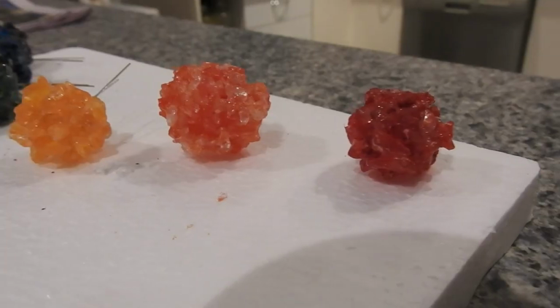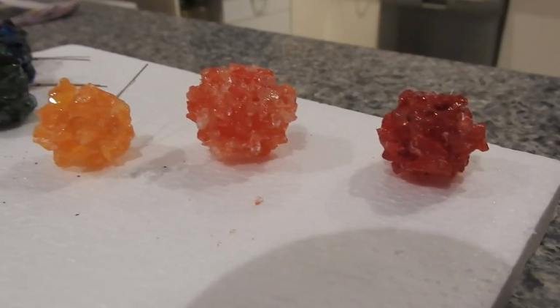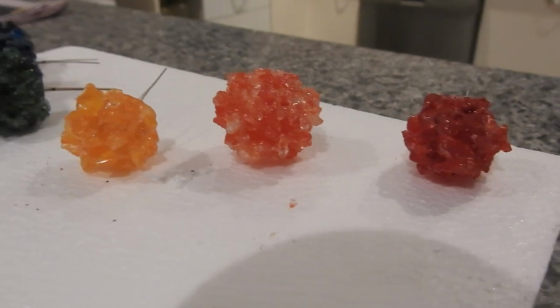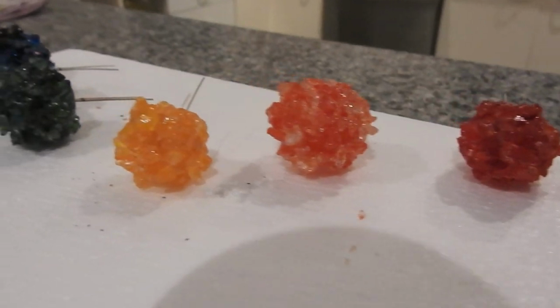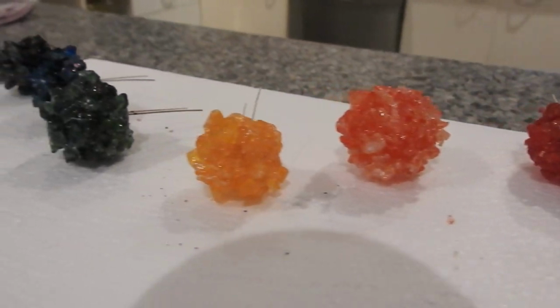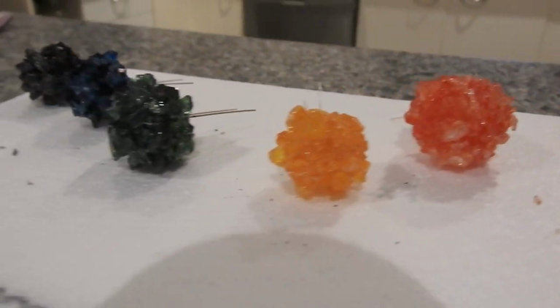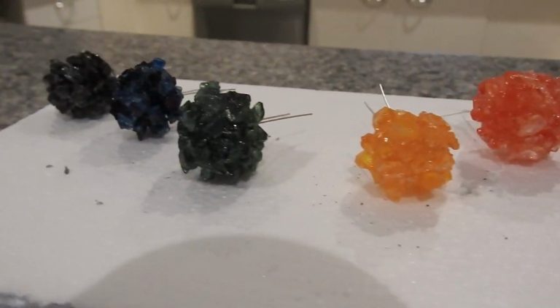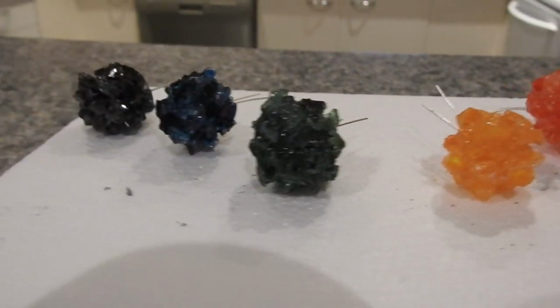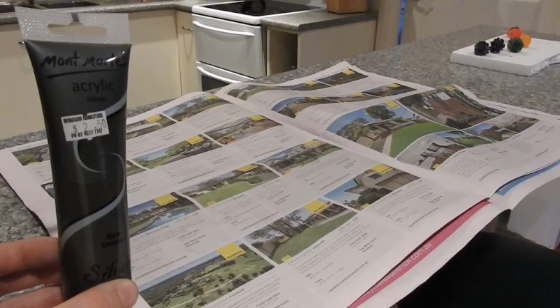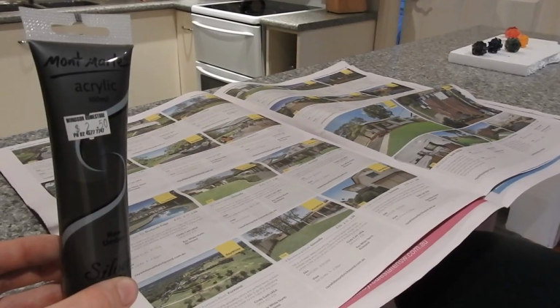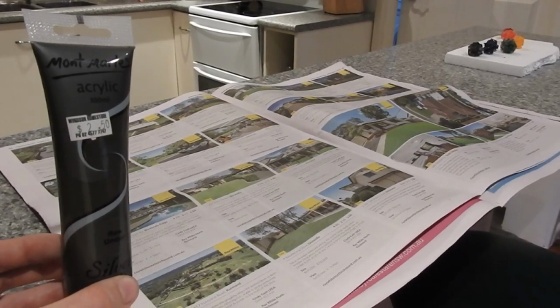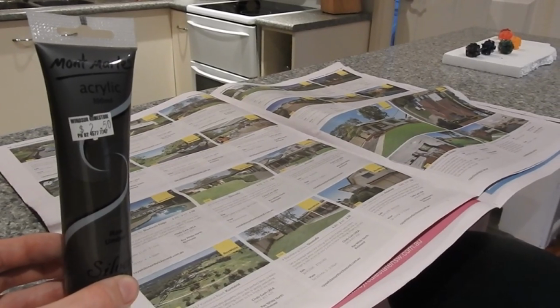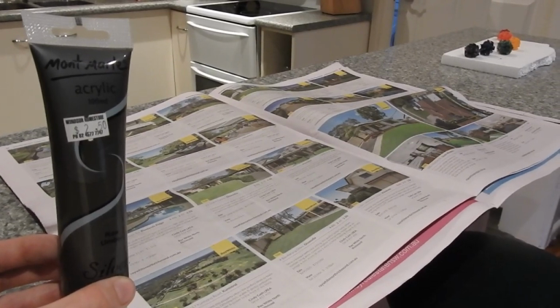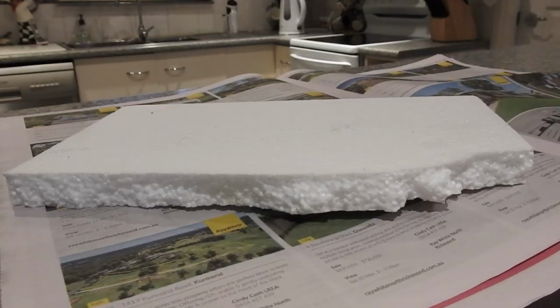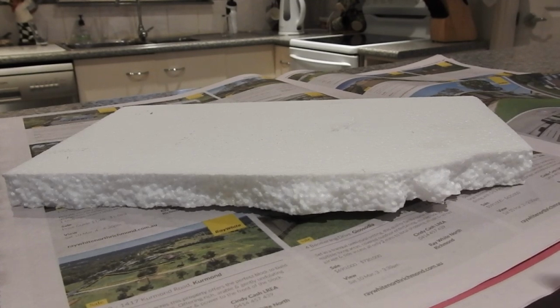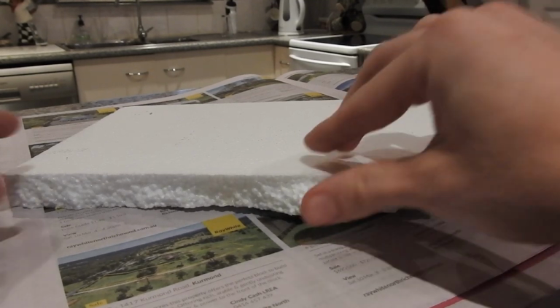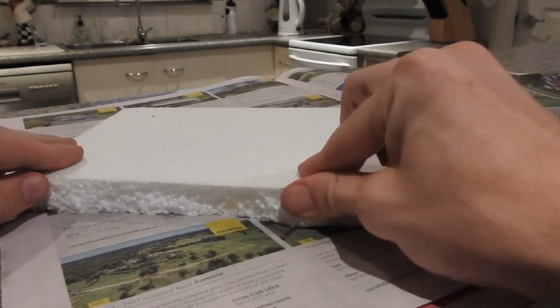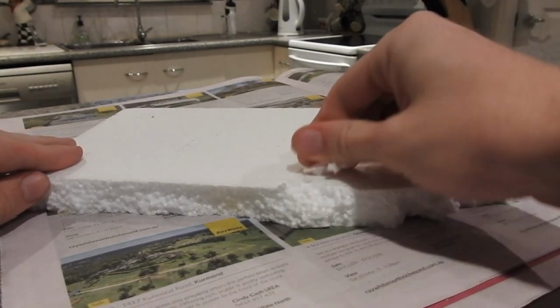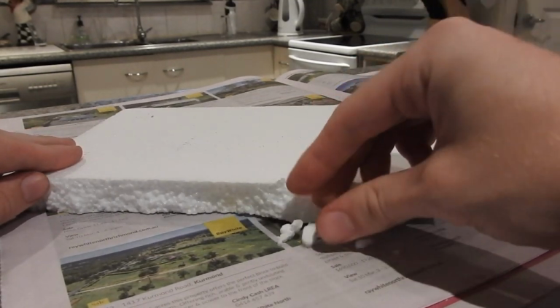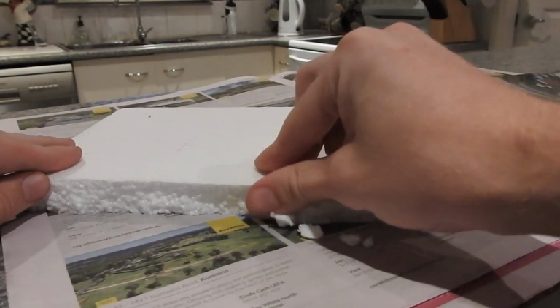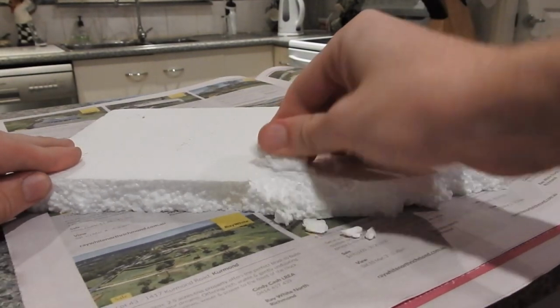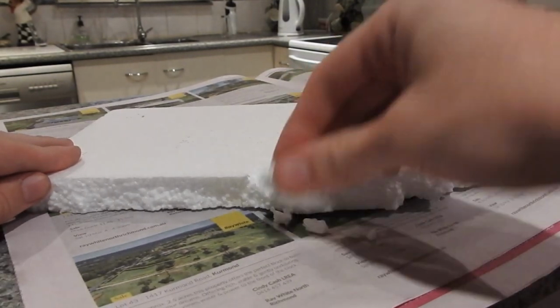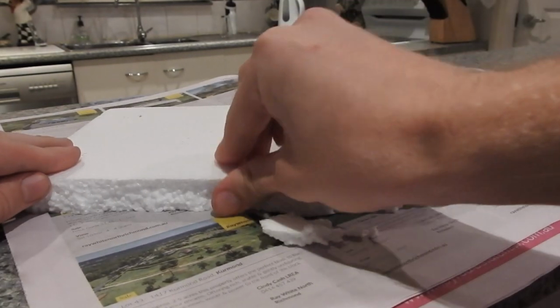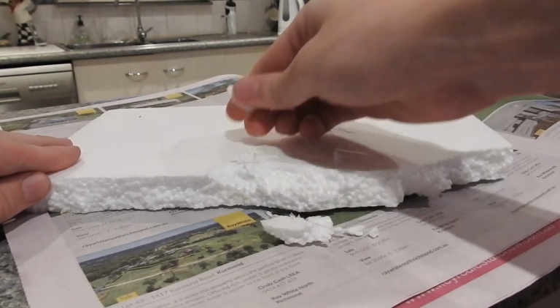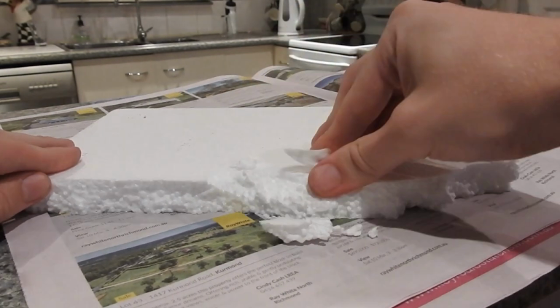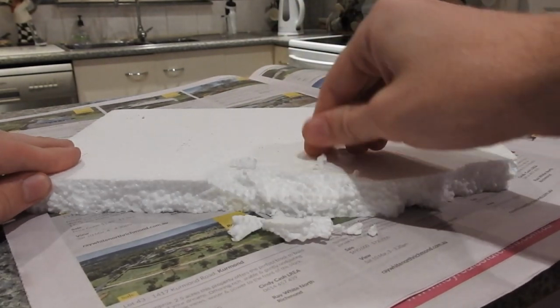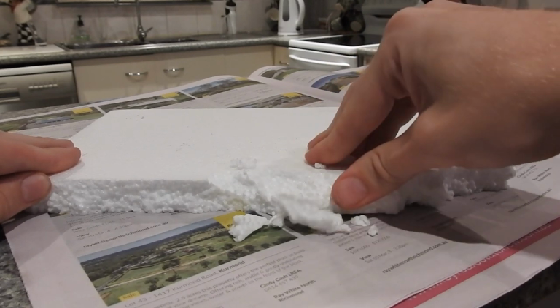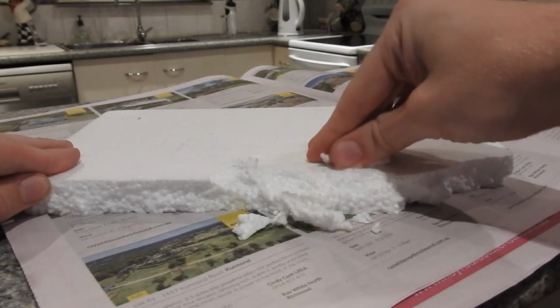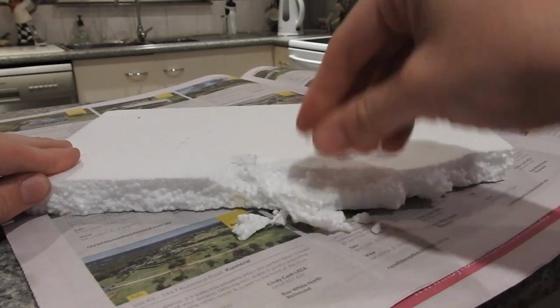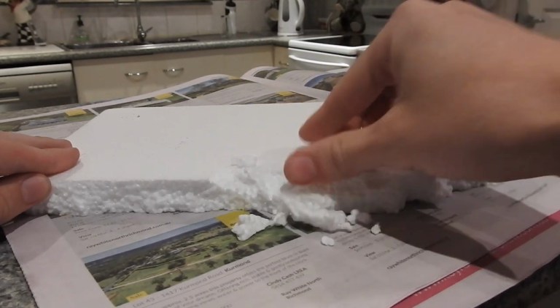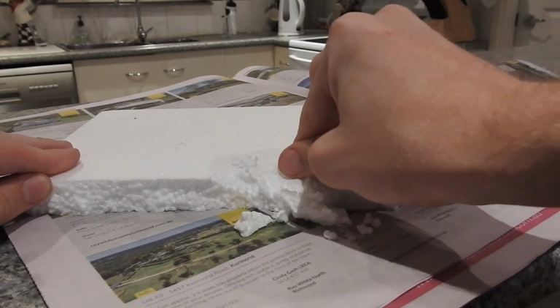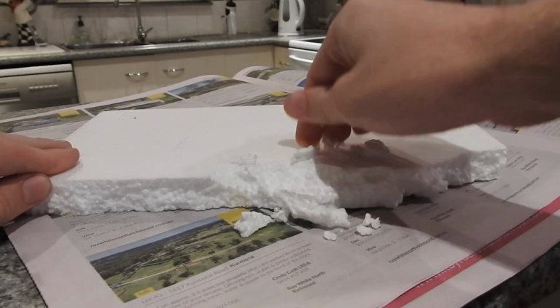Next comes the base. All you need is some styrofoam and two different shades of brown paint. Tear apart the styrofoam leaving a more layered, natural look. Be aware how much mess this makes, so you're going to have to be a bit messy and creative on how you want it to look.